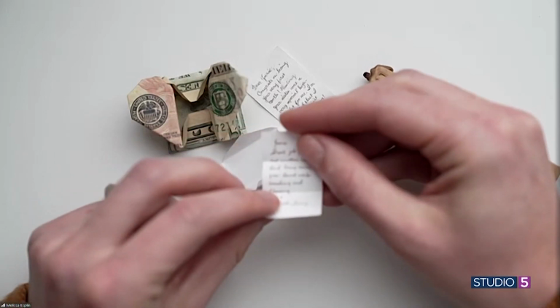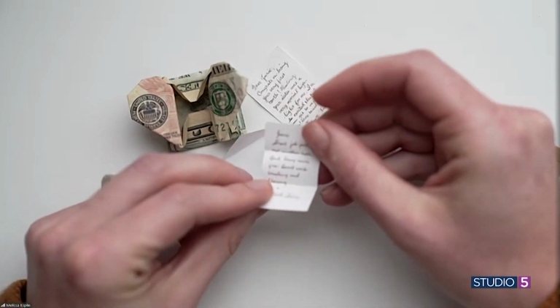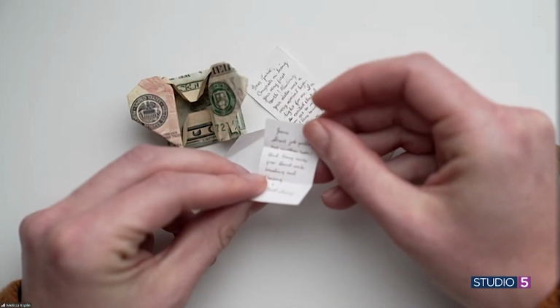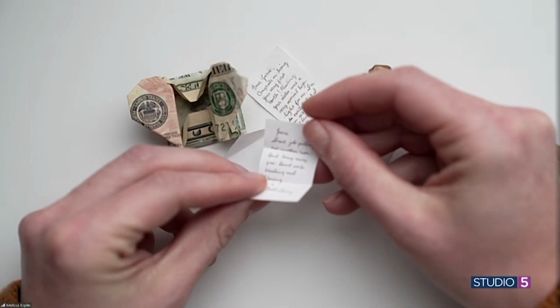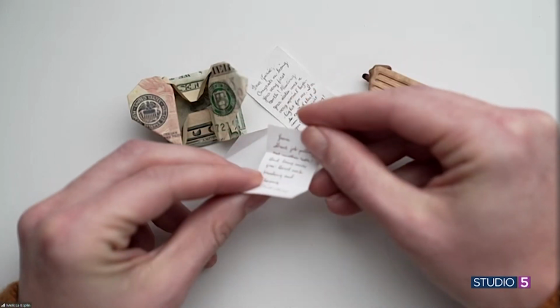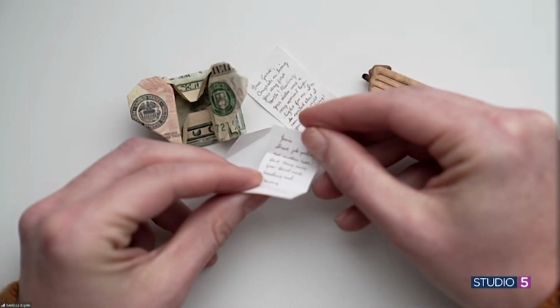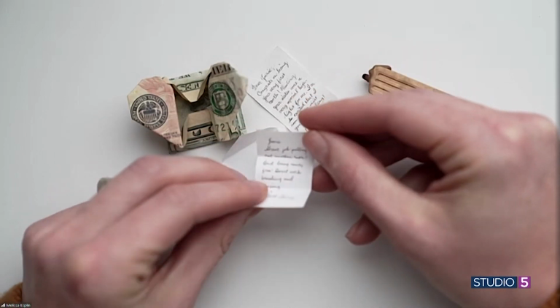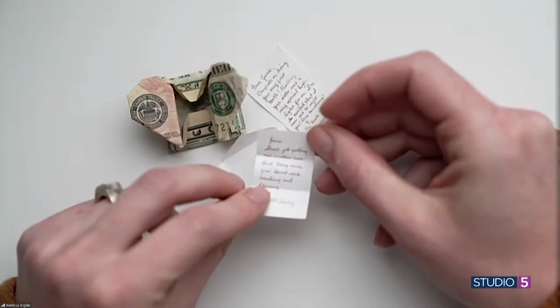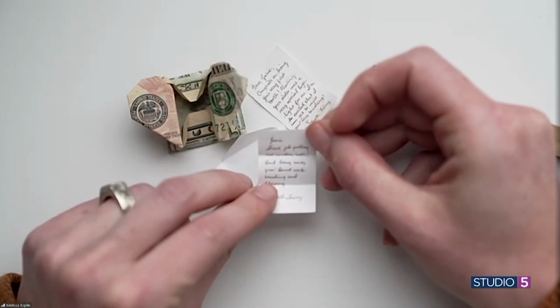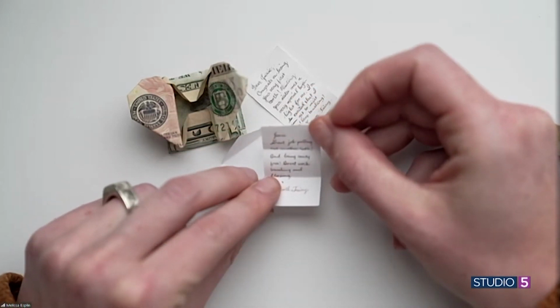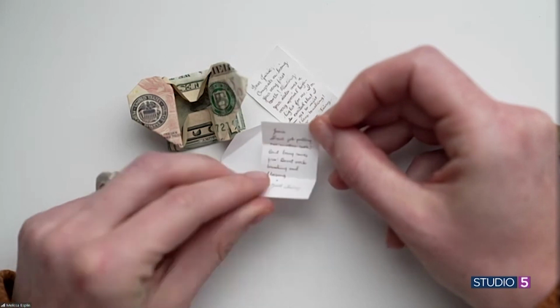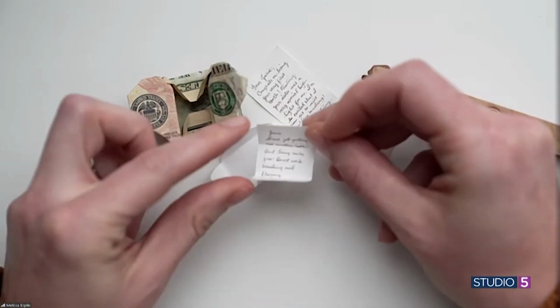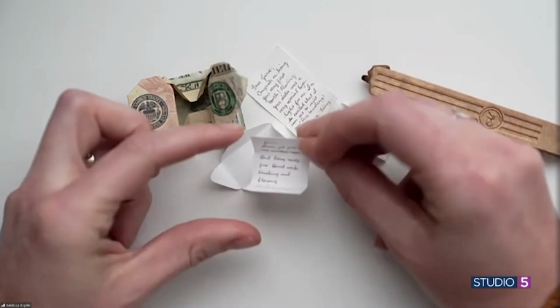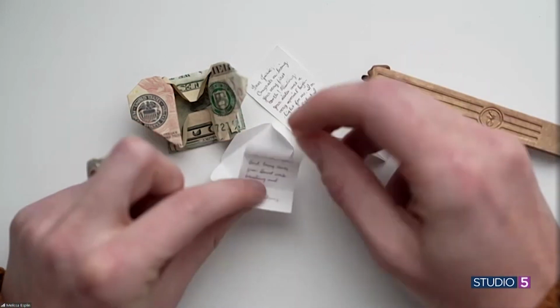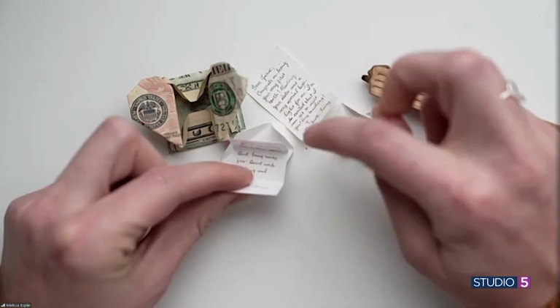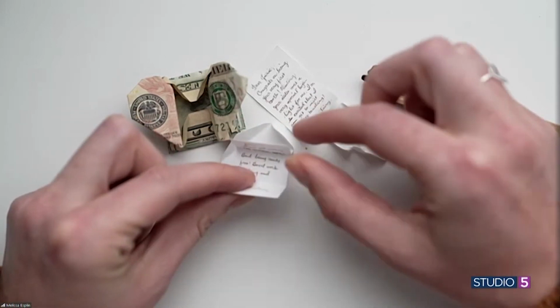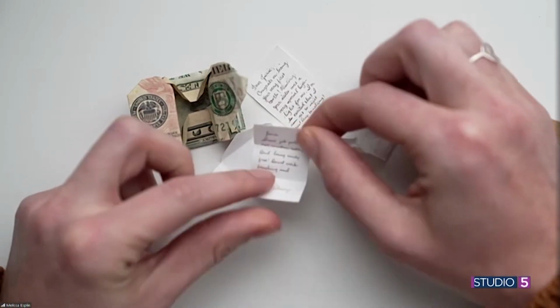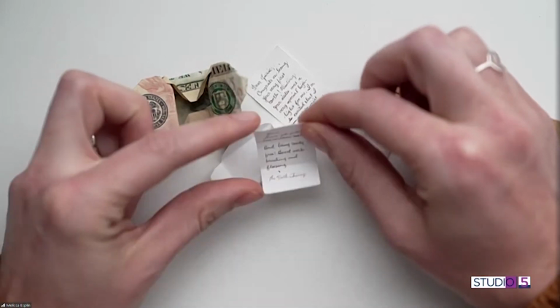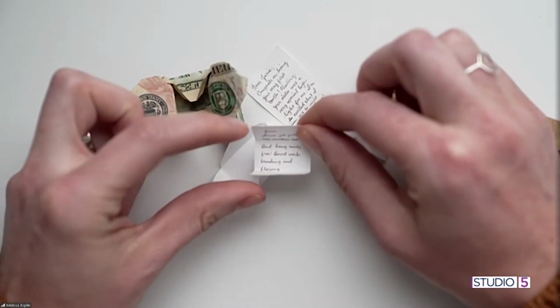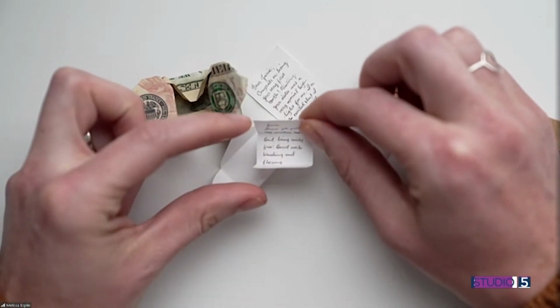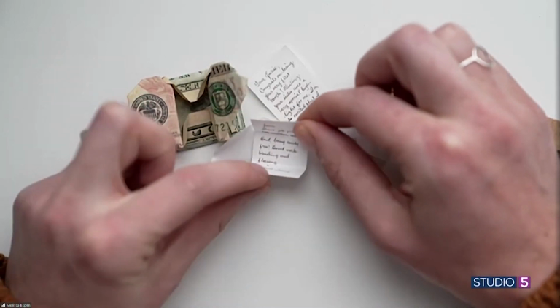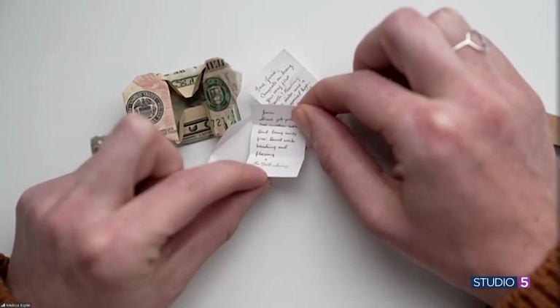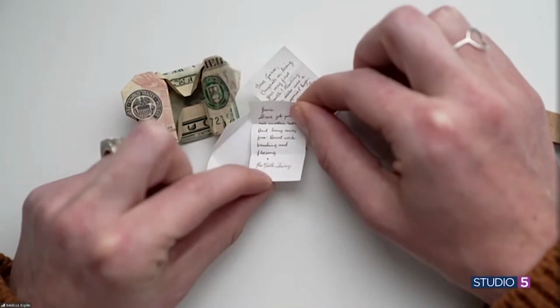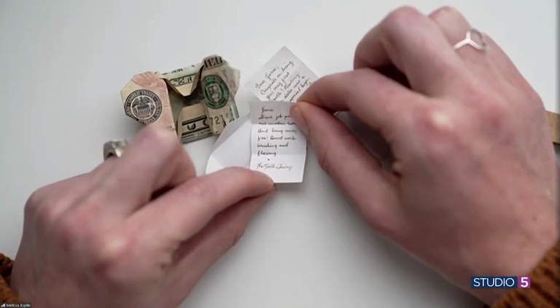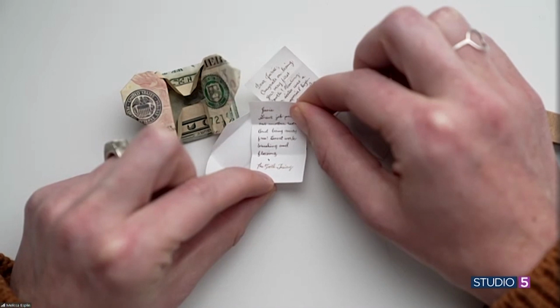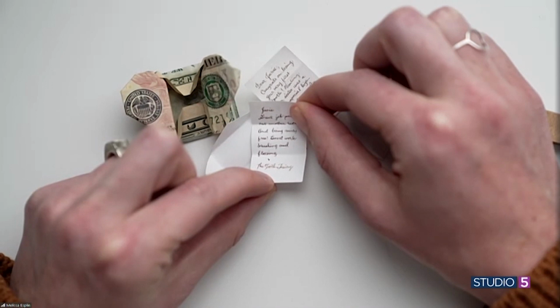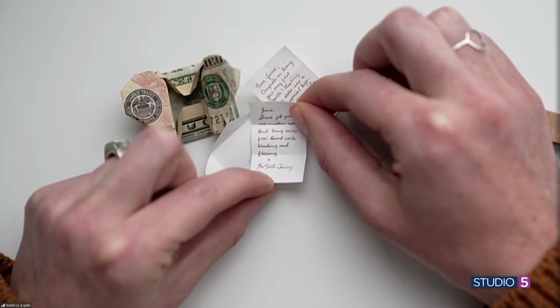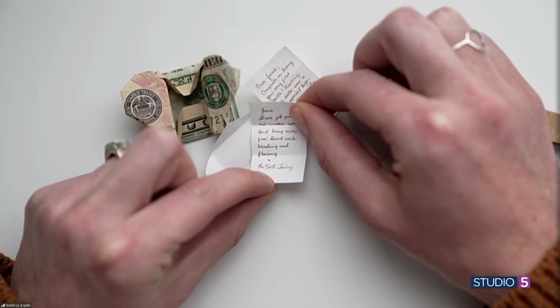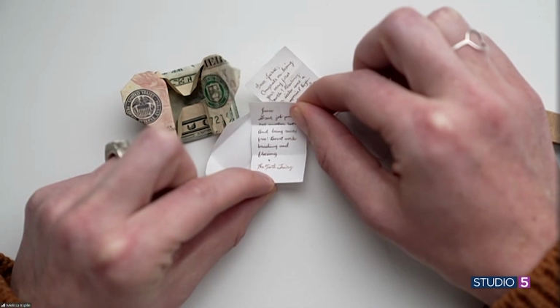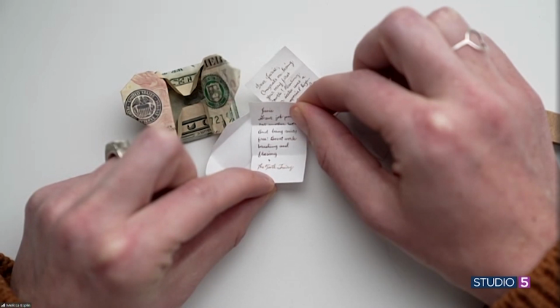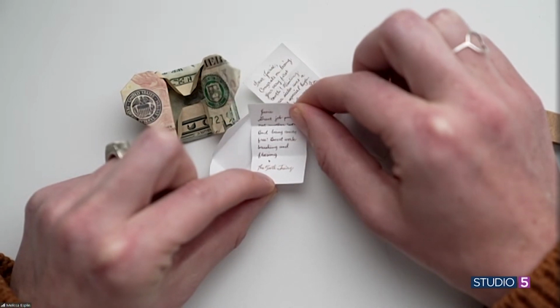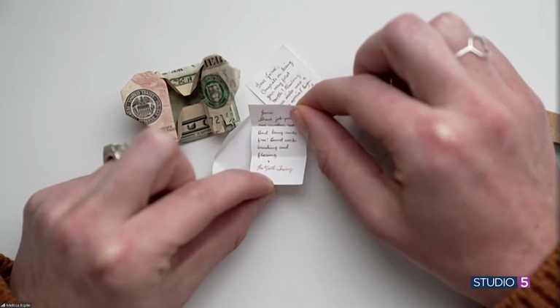What are we looking at — like an inch? This is about an inch wide and an inch and a half long. Look at that perfect, tiny penmanship. It's so tiny.